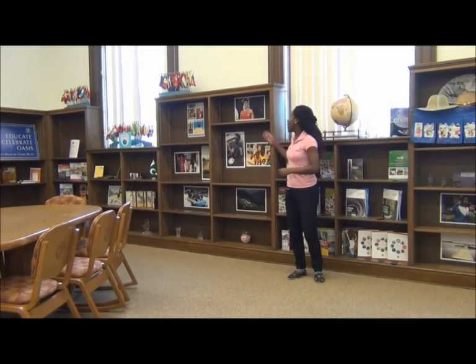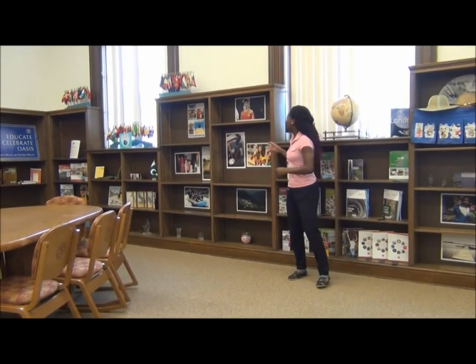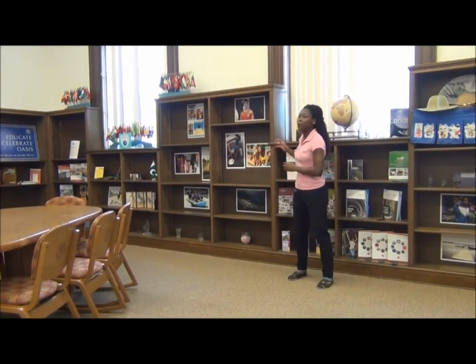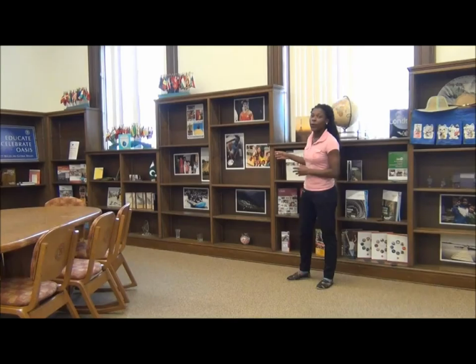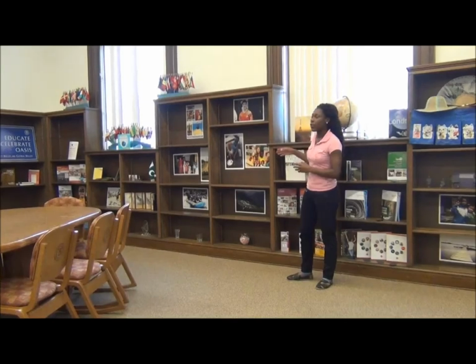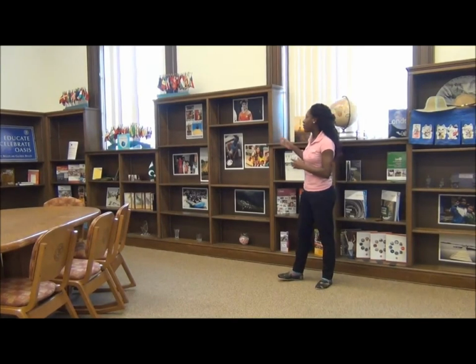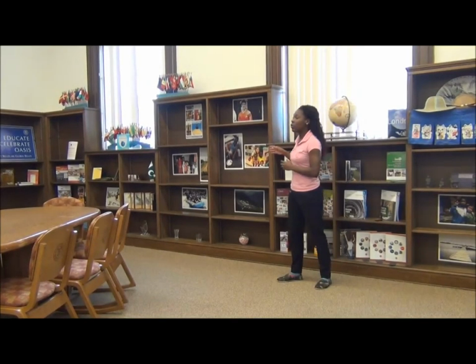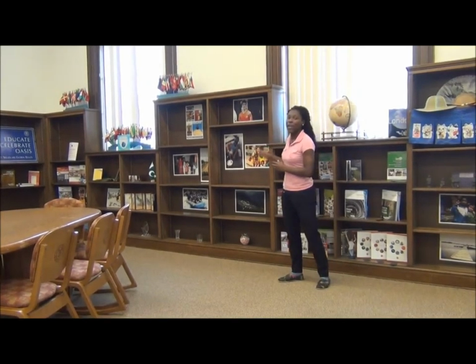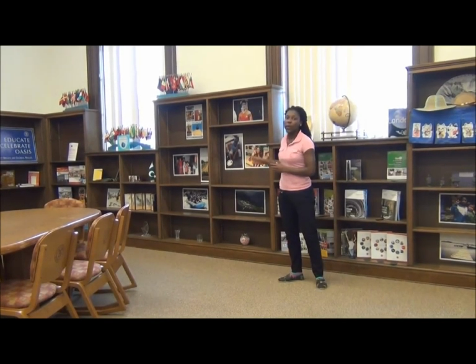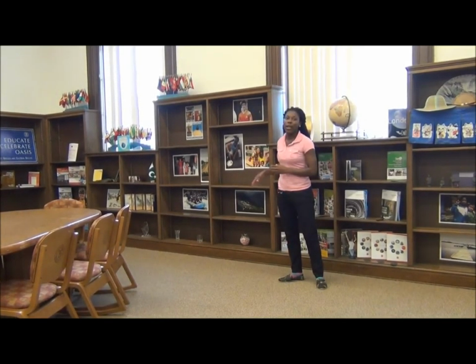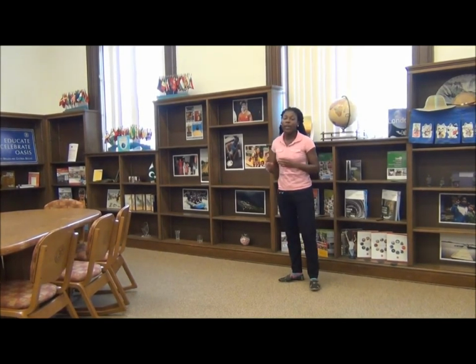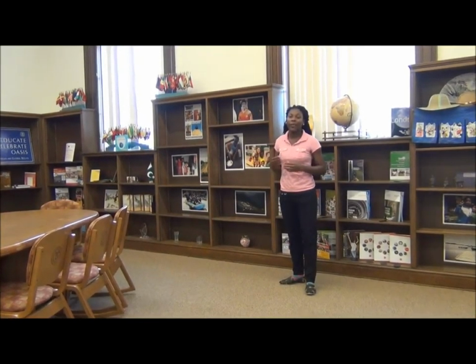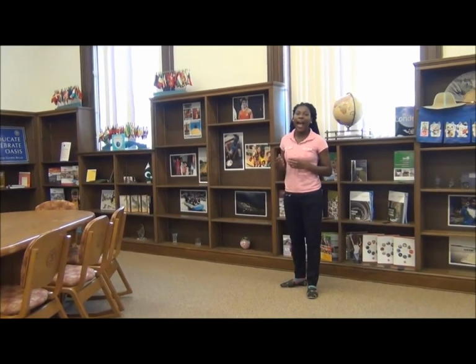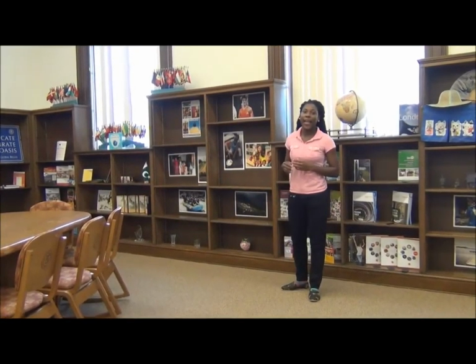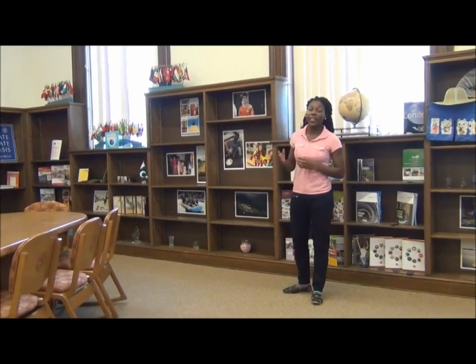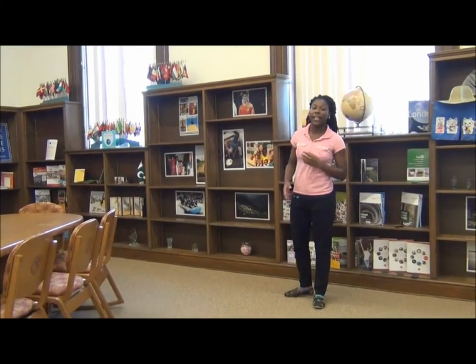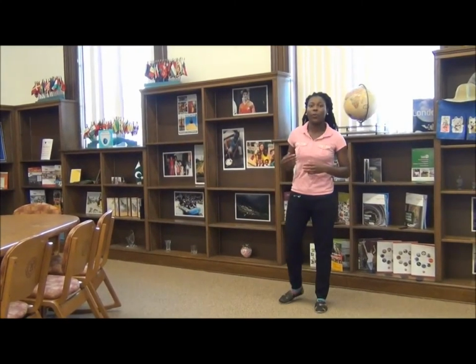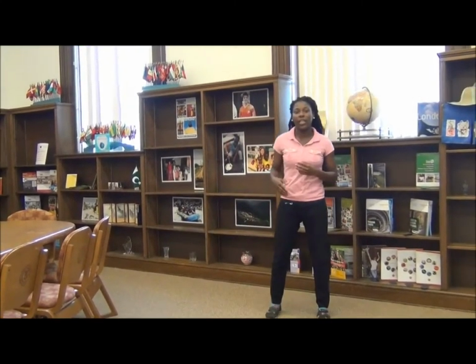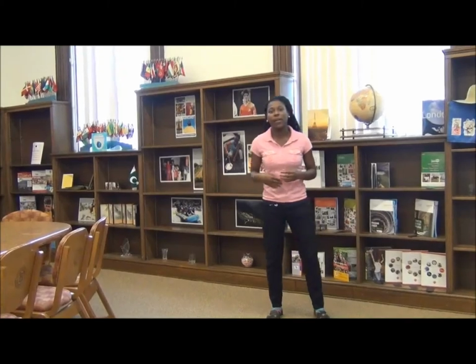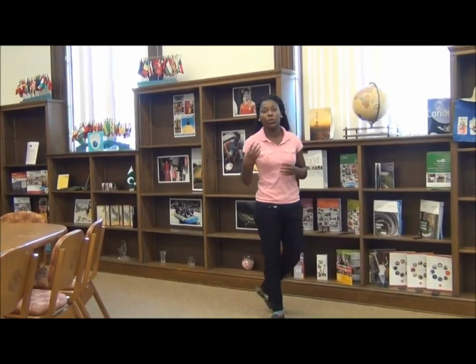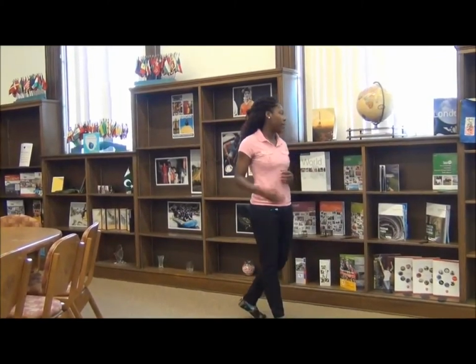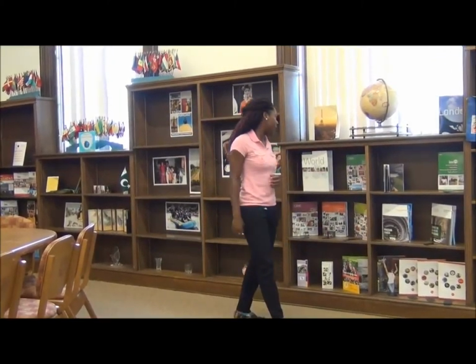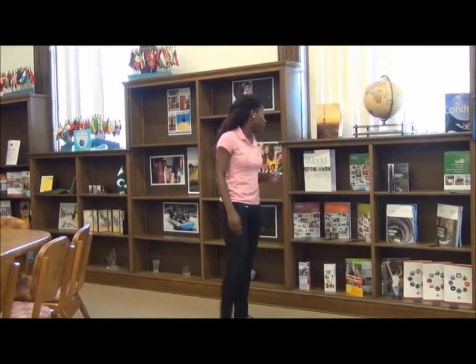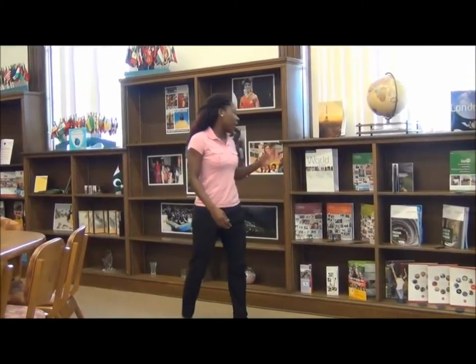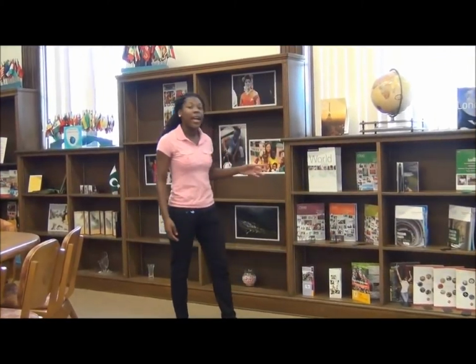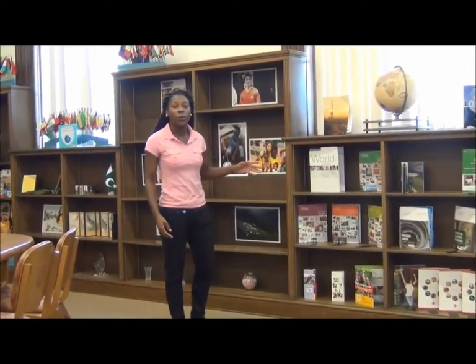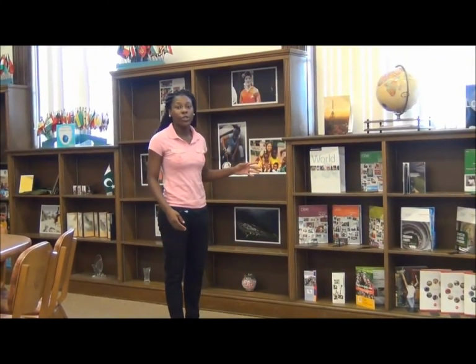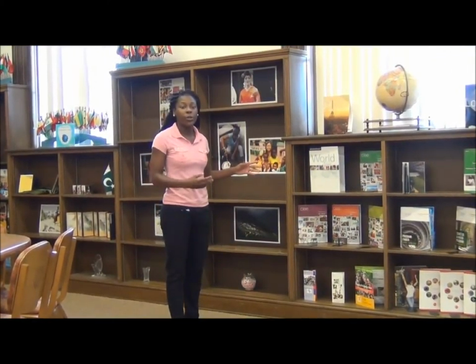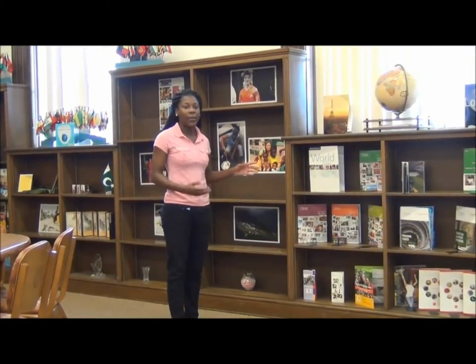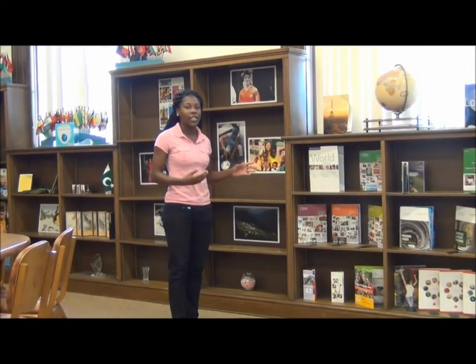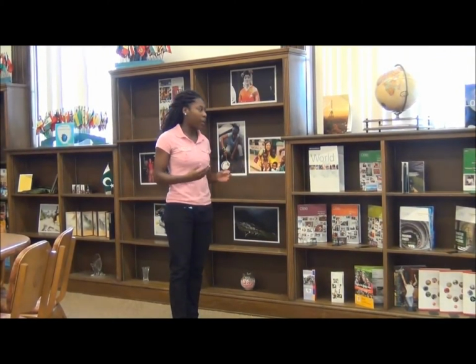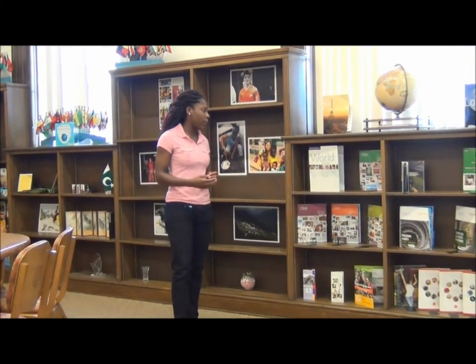Here we have more photos of students who have traveled abroad, and we also provide iPads in case they want to check them out to document their travel. Here we have more brochures donated by our Study Abroad Program.